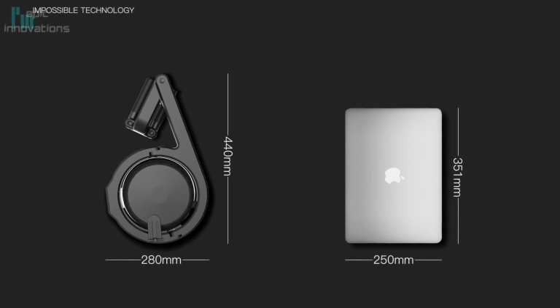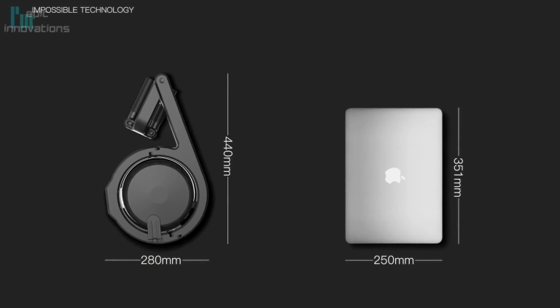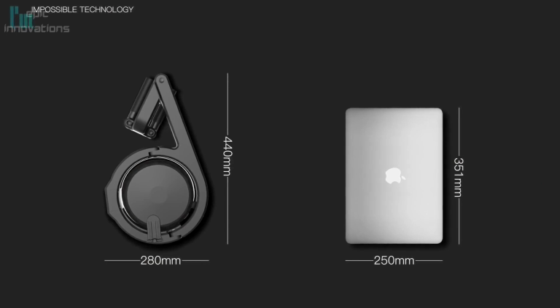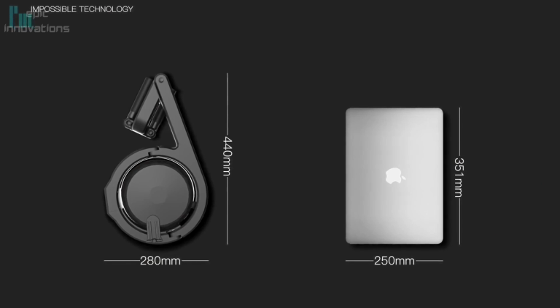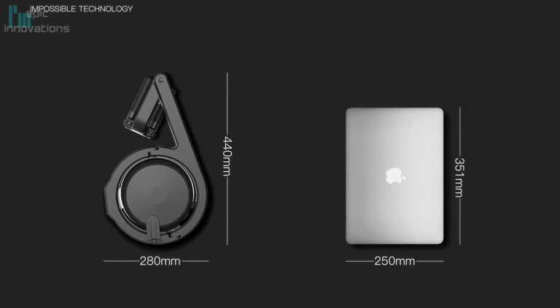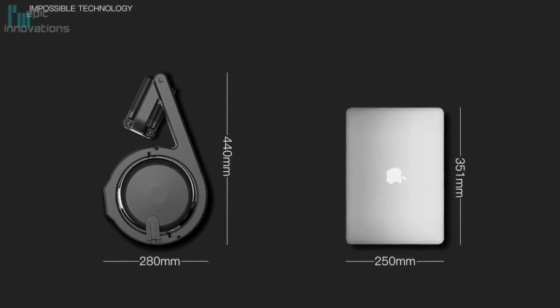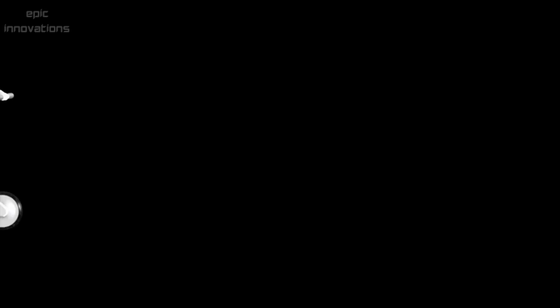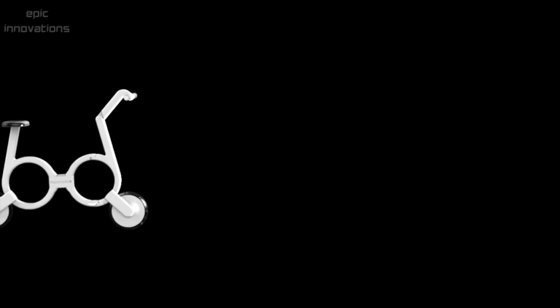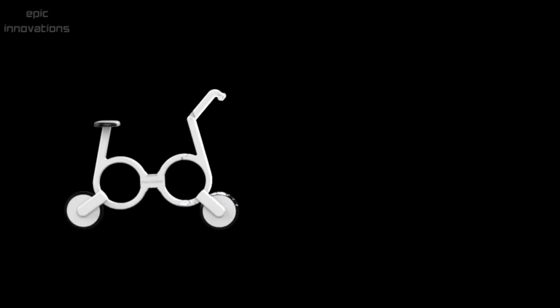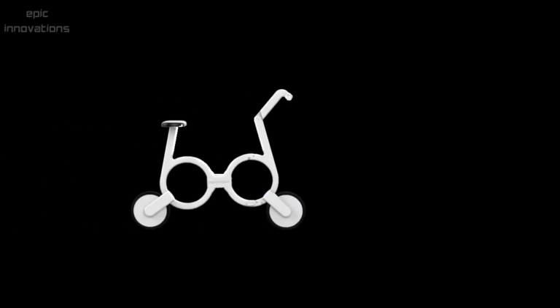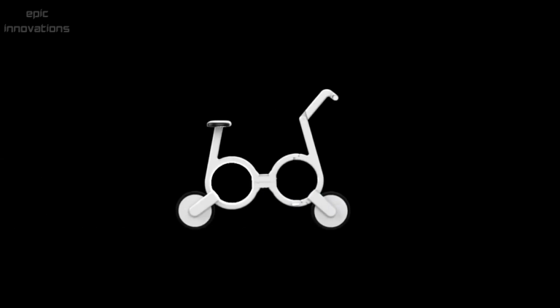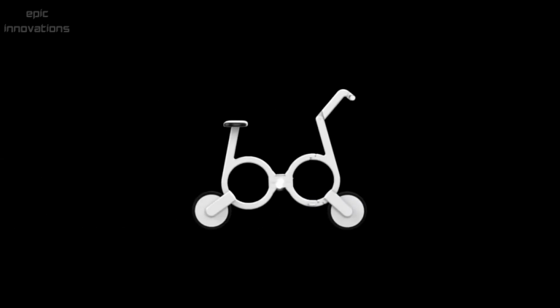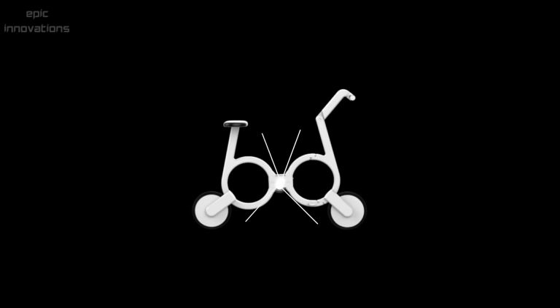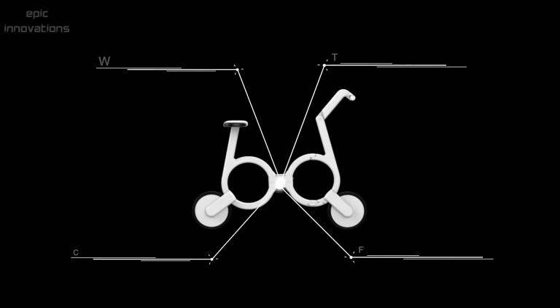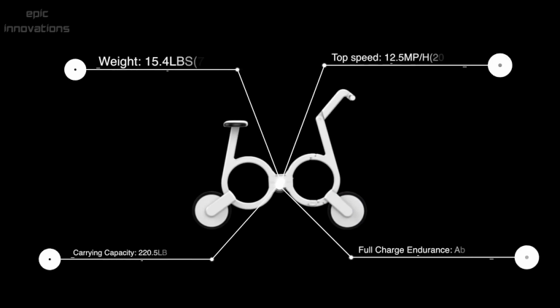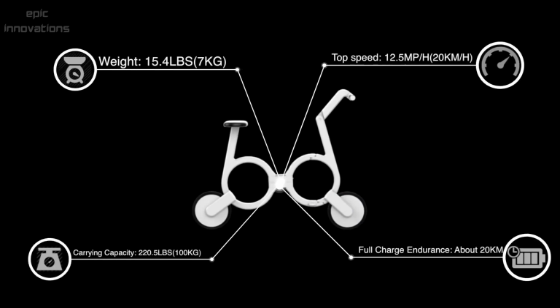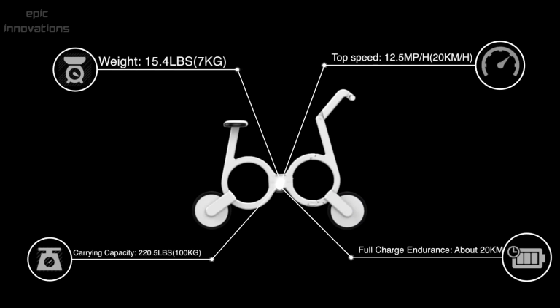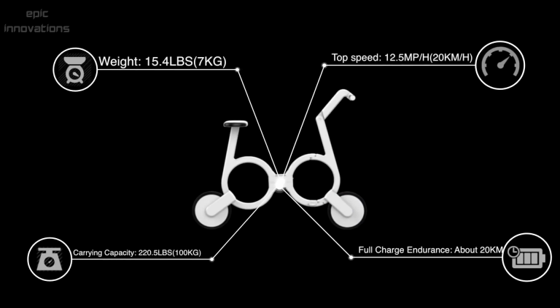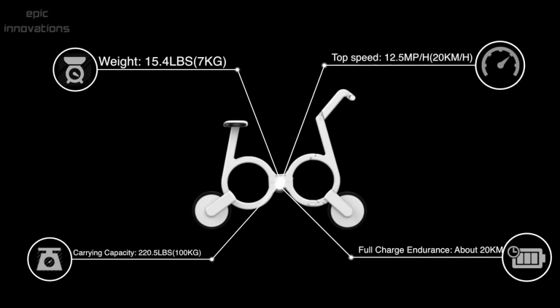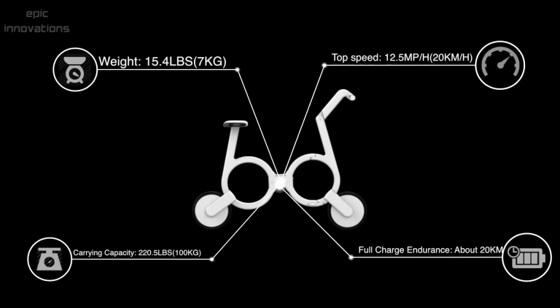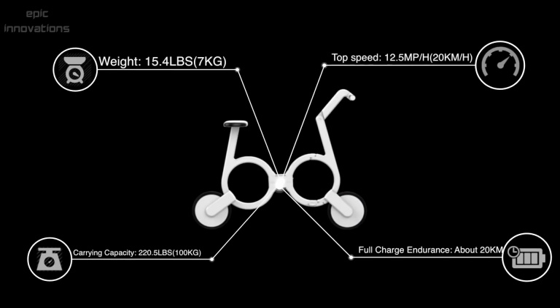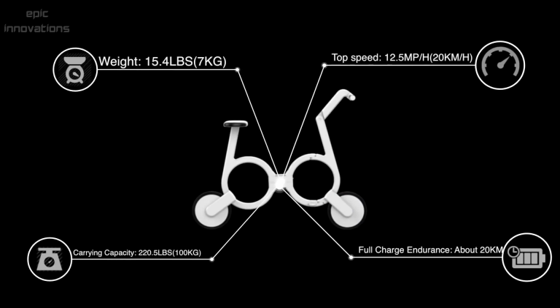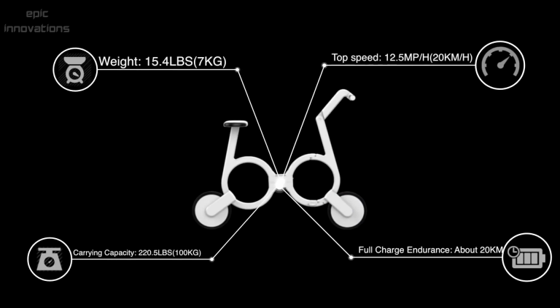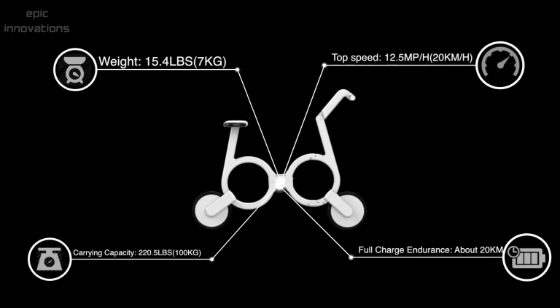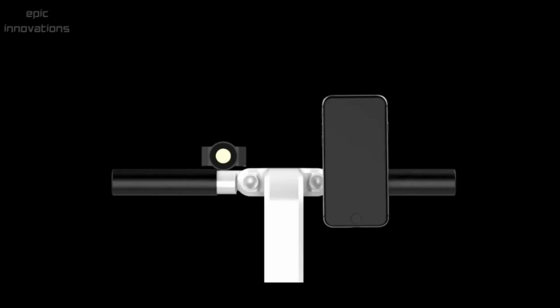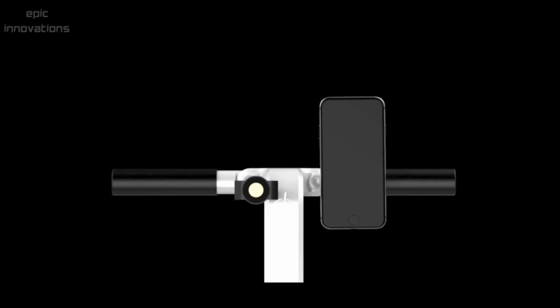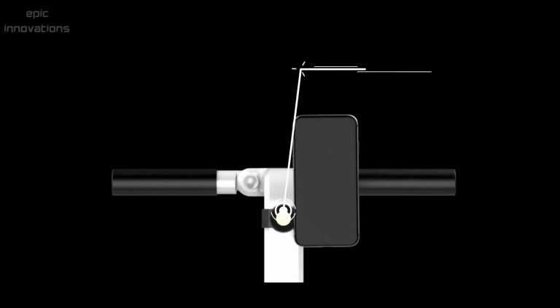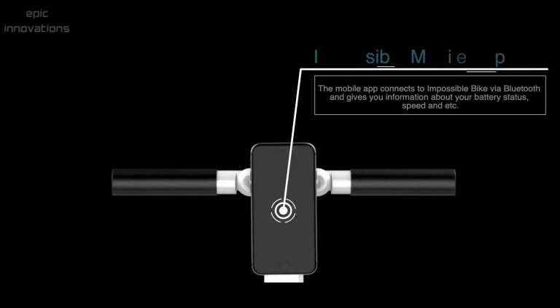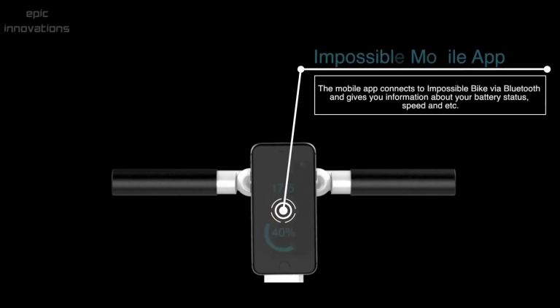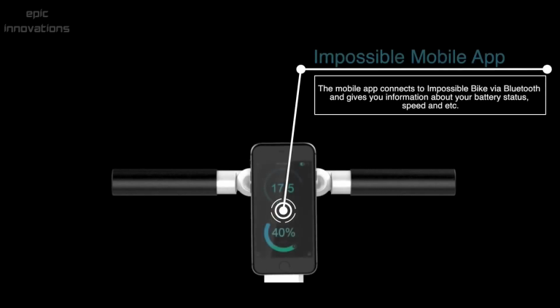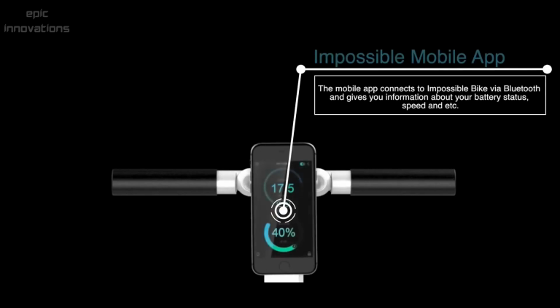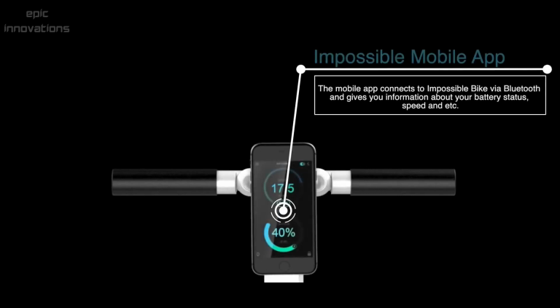It's as portable as your laptop. Weighing only 7 kilograms, it can carry 100 kilograms, and runs with a top speed of 20 kilometers per hour. Using the app will give you information about the battery status and speed on your smartphone.